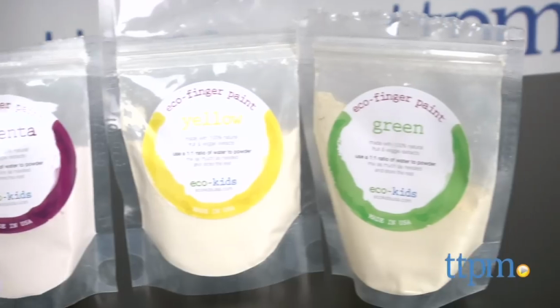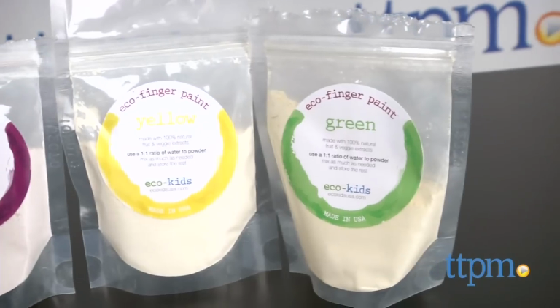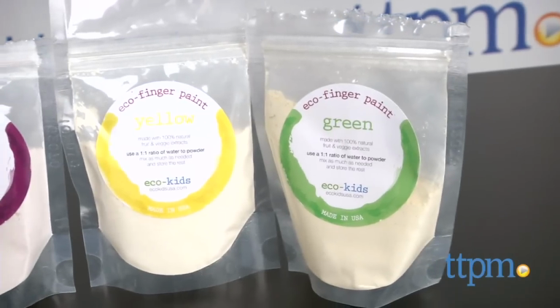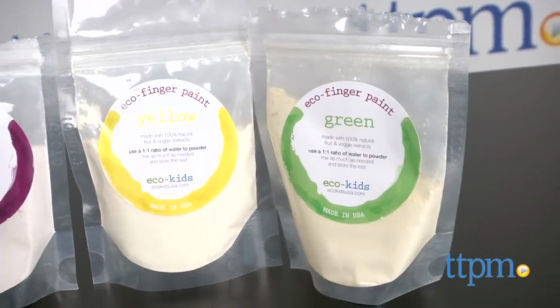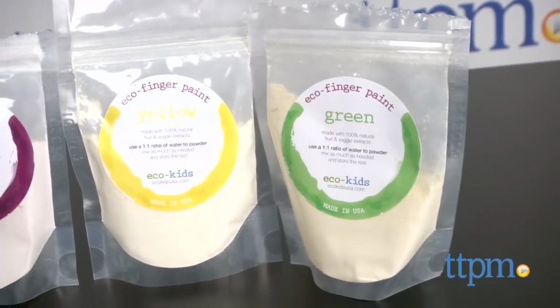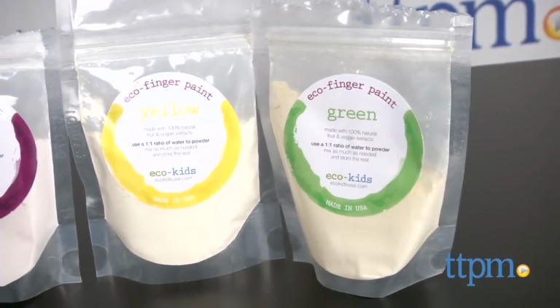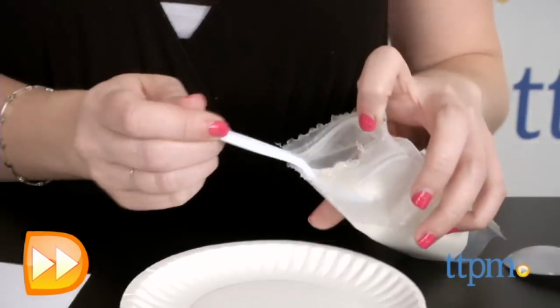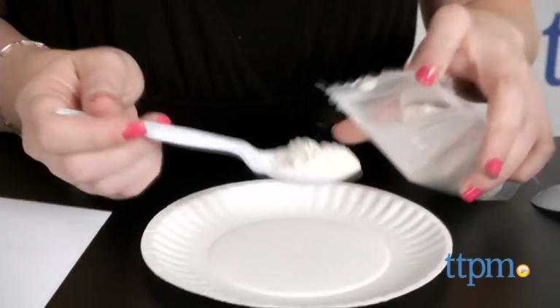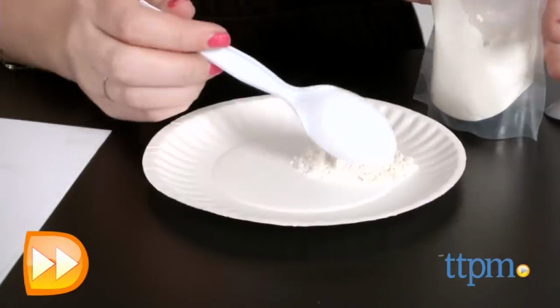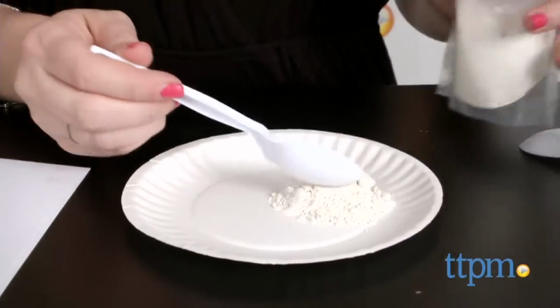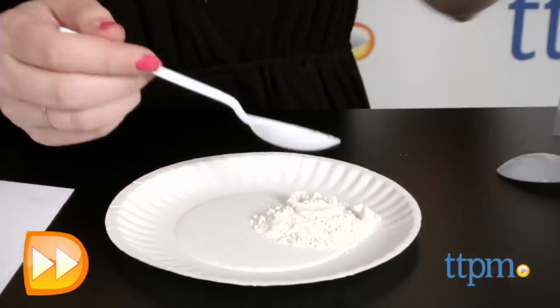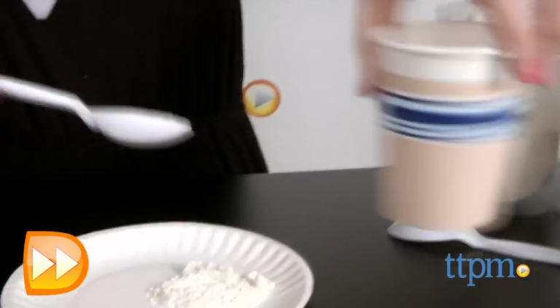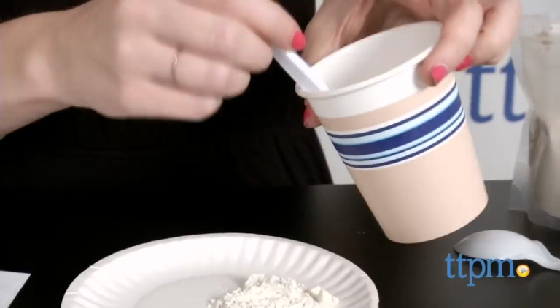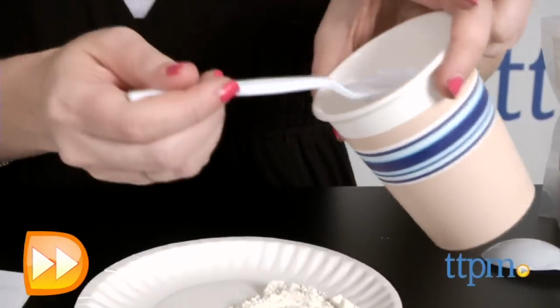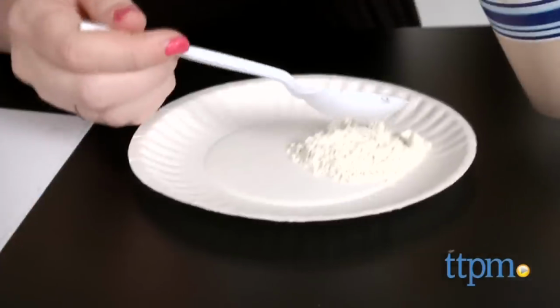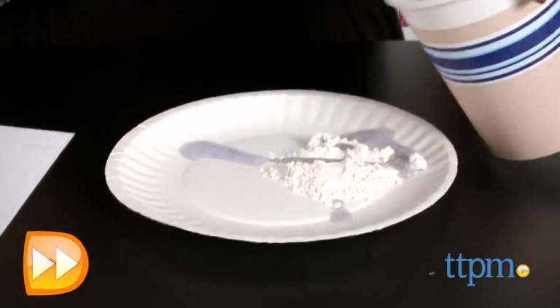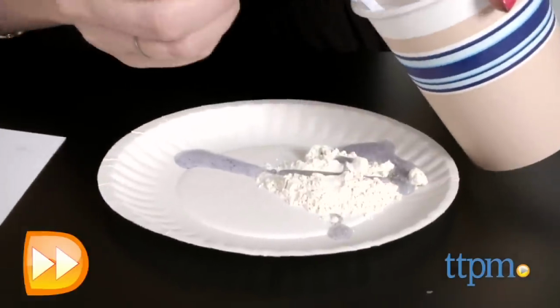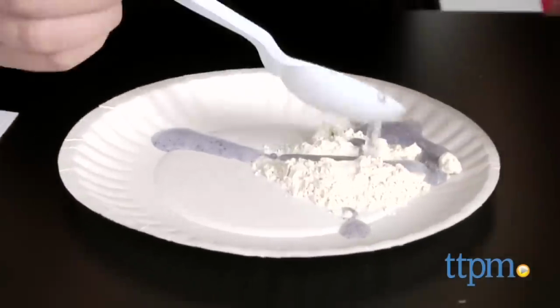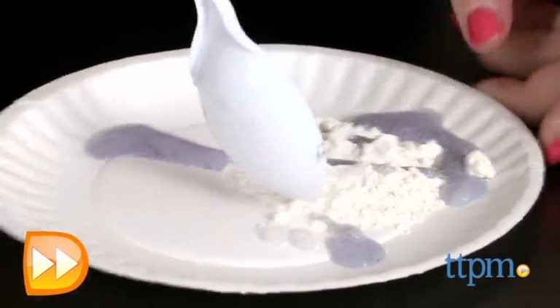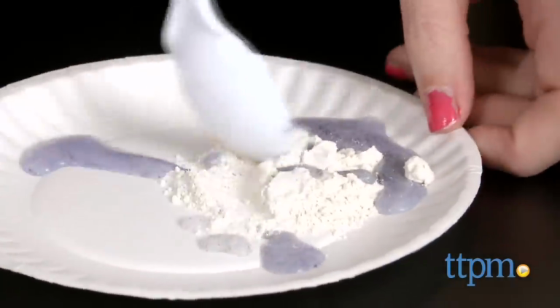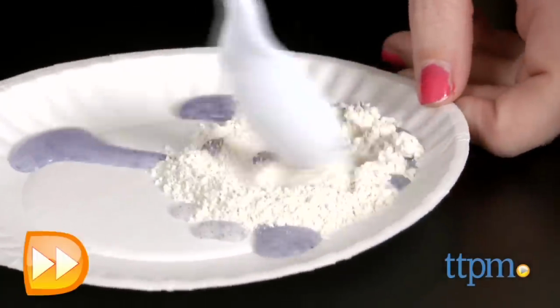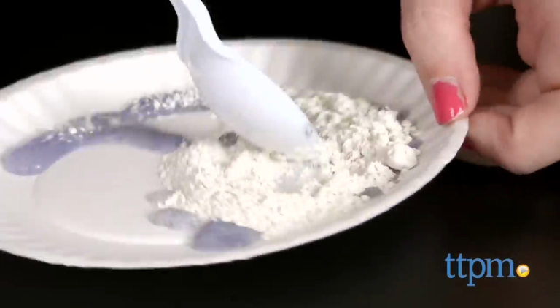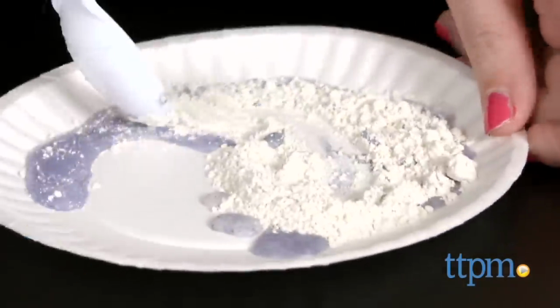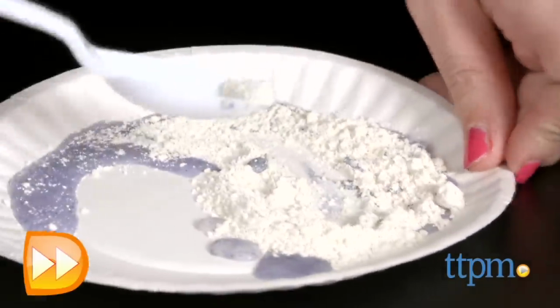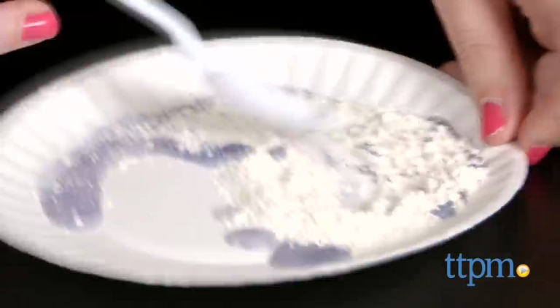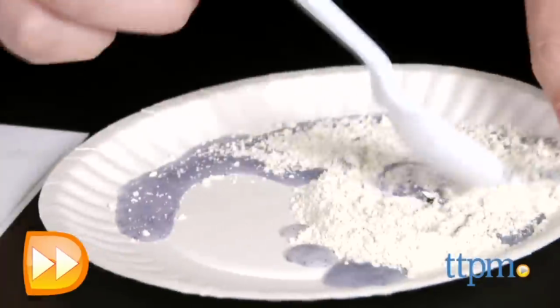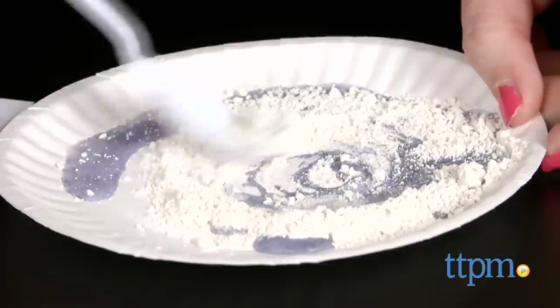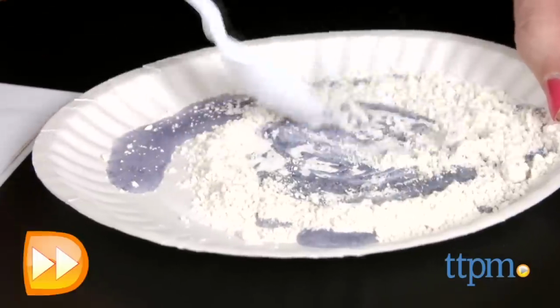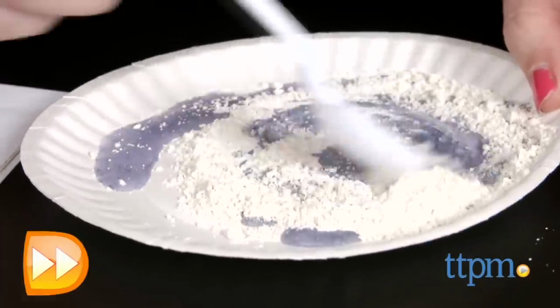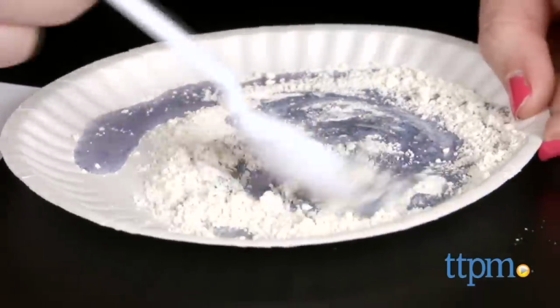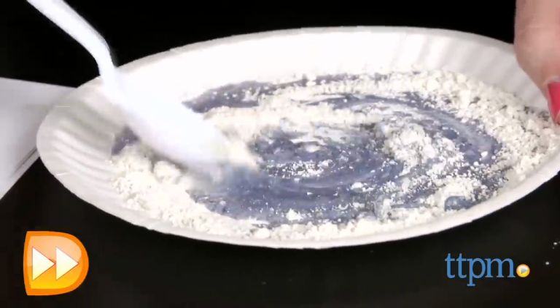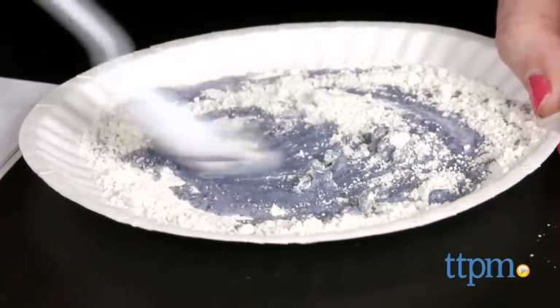As you can see, out of the box, these paint supplies are already a bit different than your typical finger paints. Each comes packaged in a 4-ounce bag of powder made of organic fruit, veggie, and plant extracts, so there's a bit more prep work involved before use.